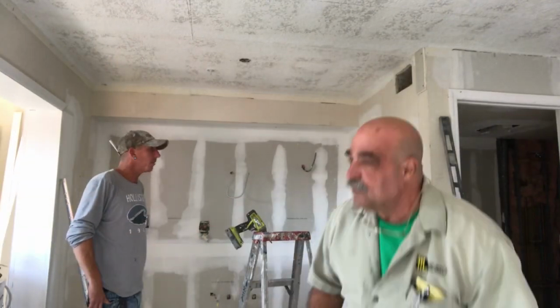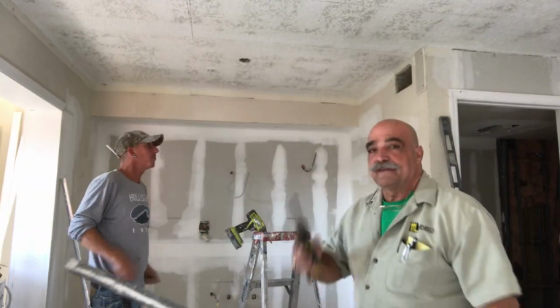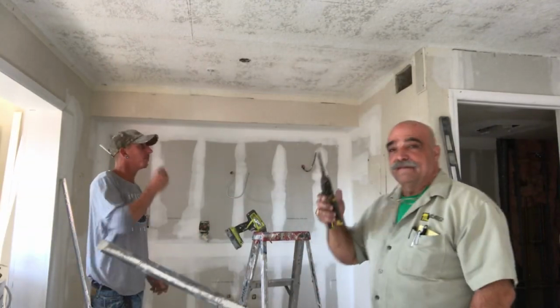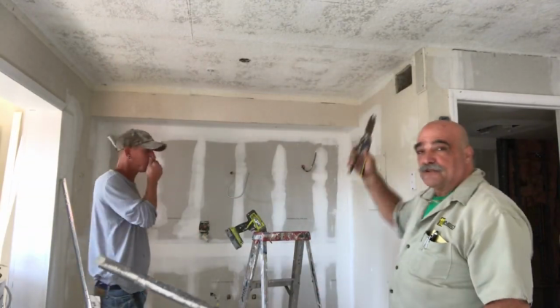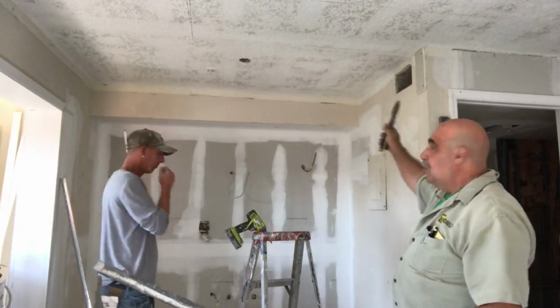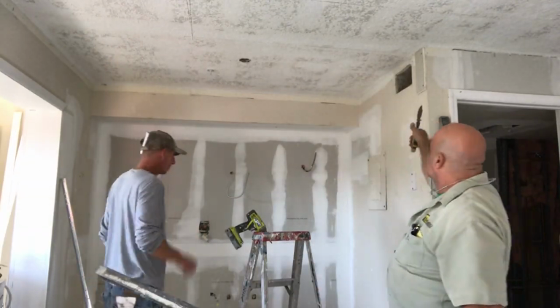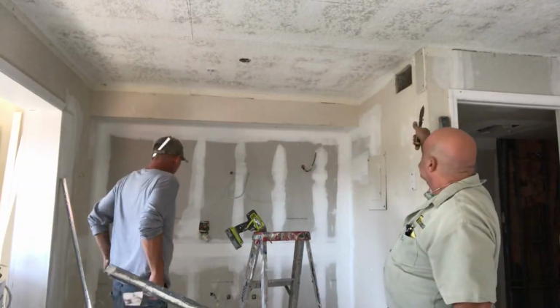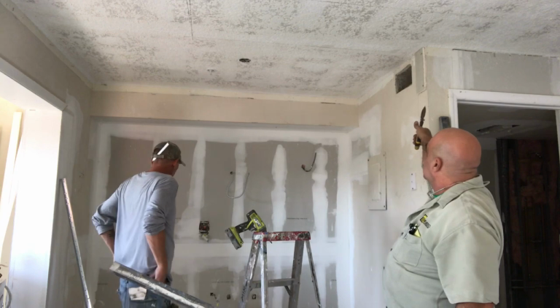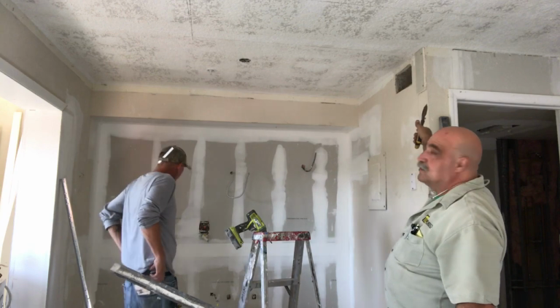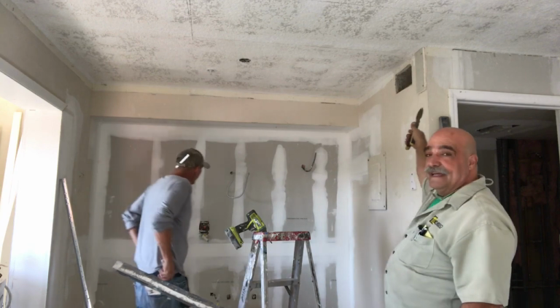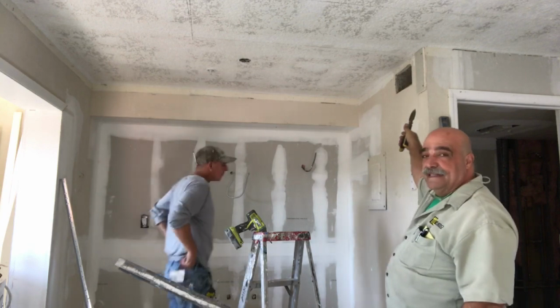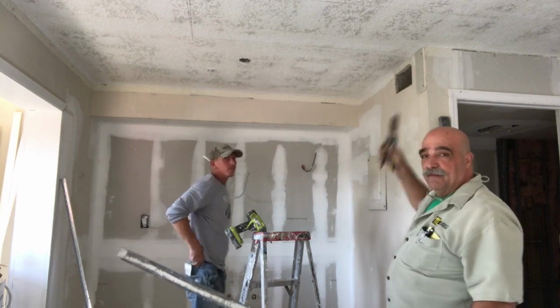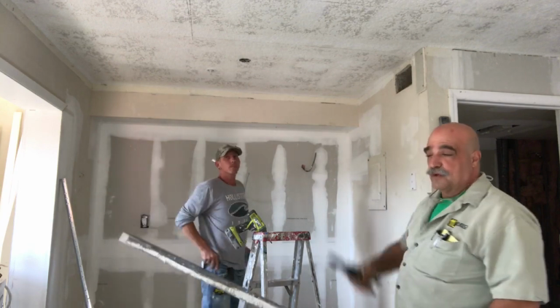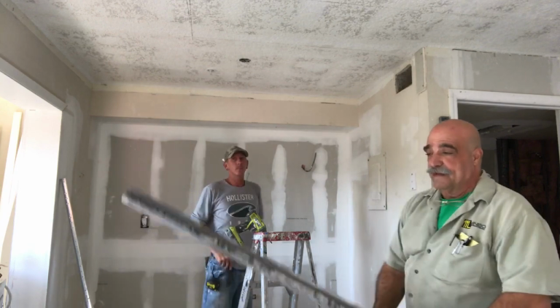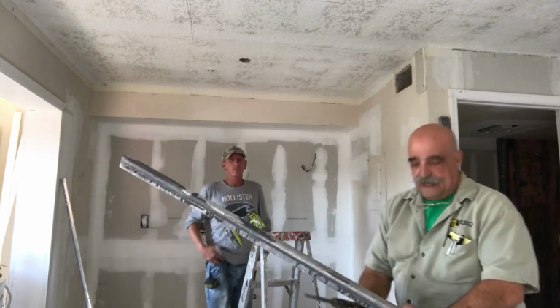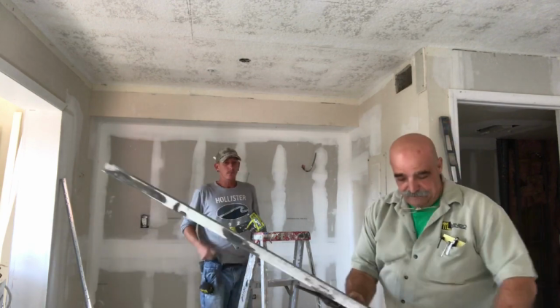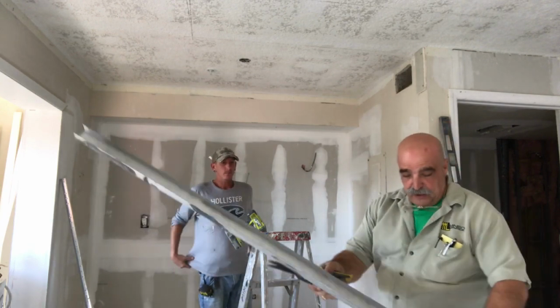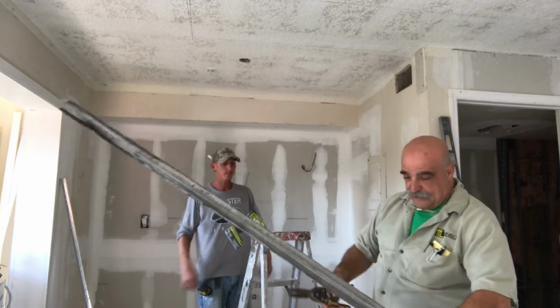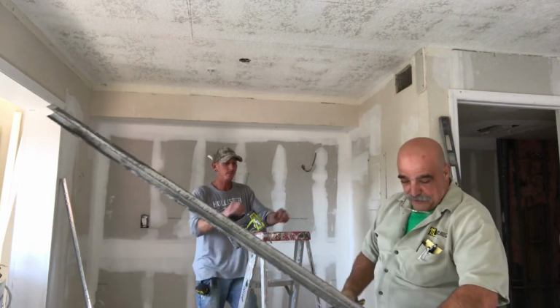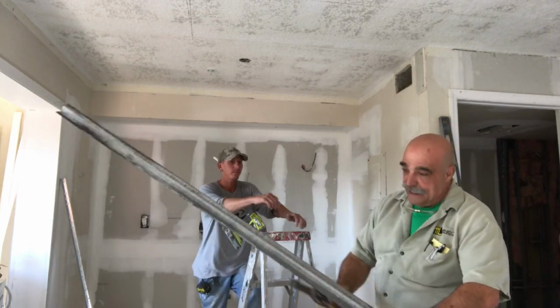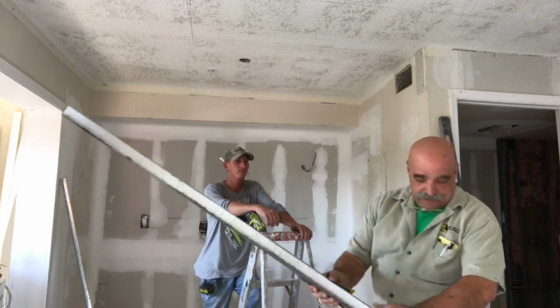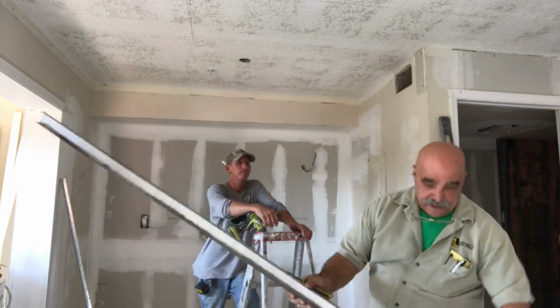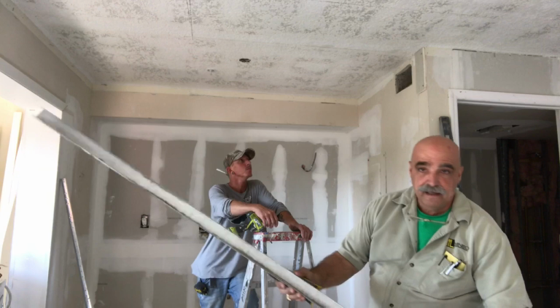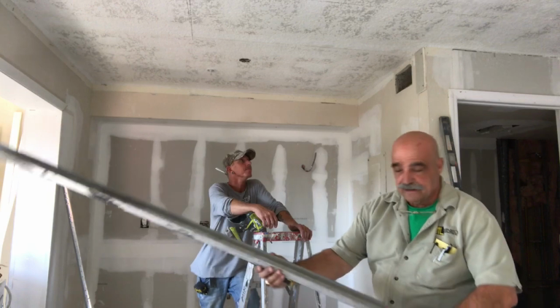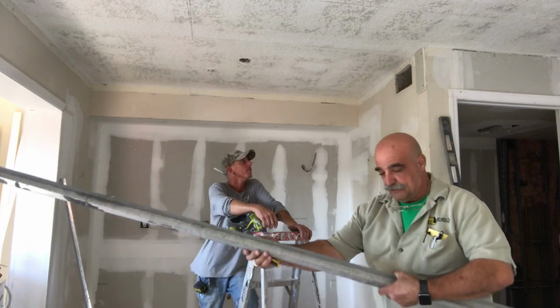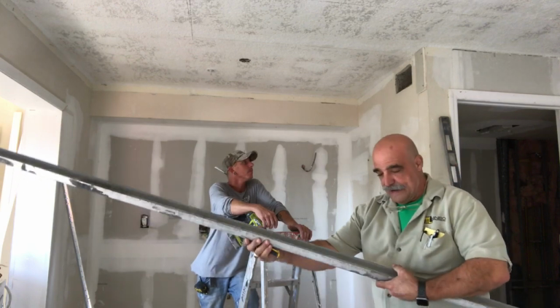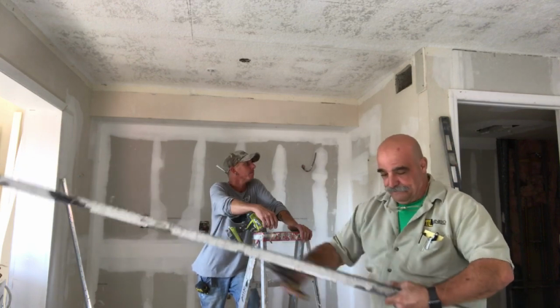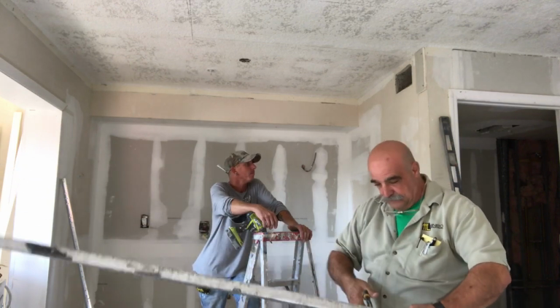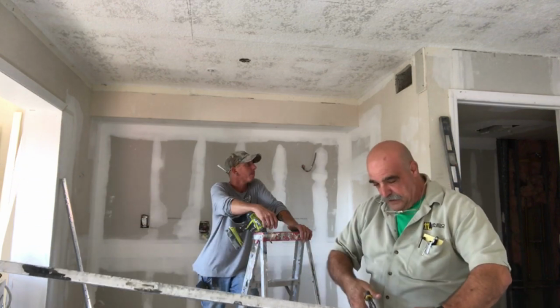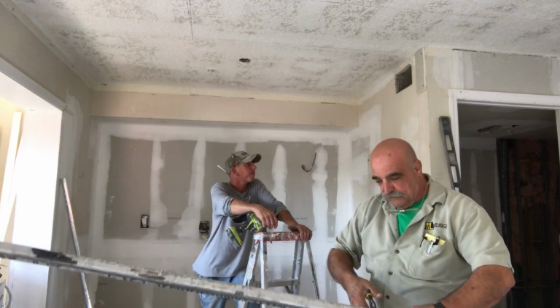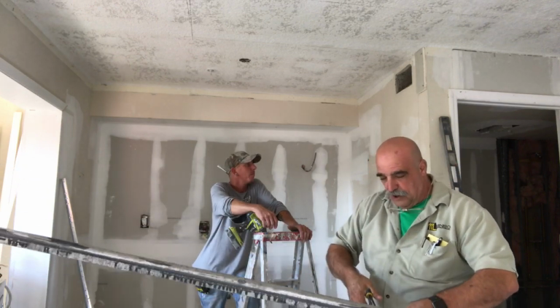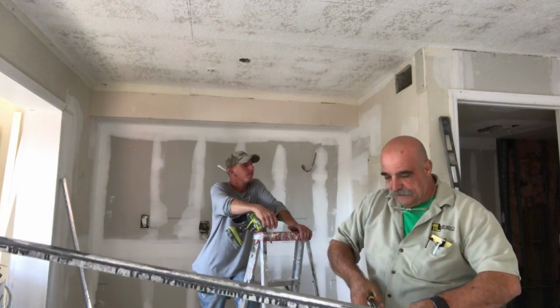We've put the five-eighths-inch drywall up there. That's going to give us what we need to be able to get the corner bead to line up. So now we're going to go ahead and cut the top track — already marked it.